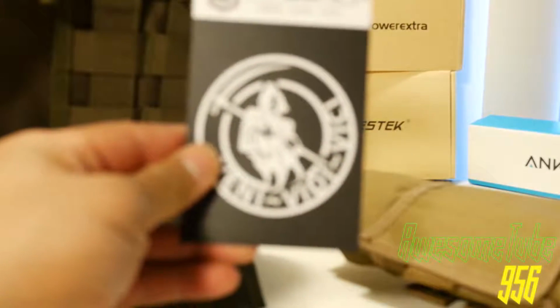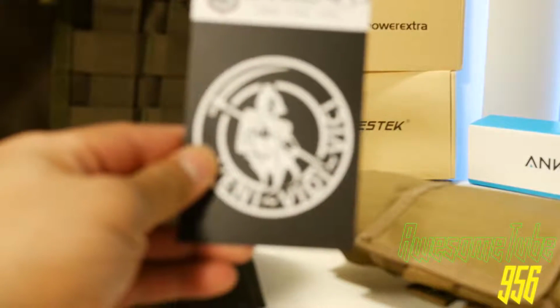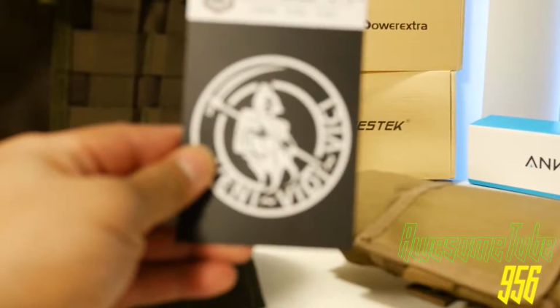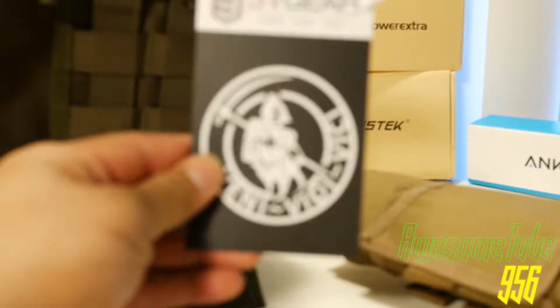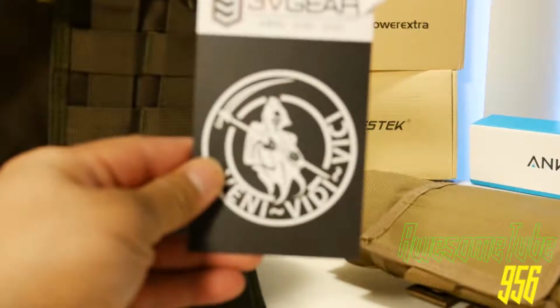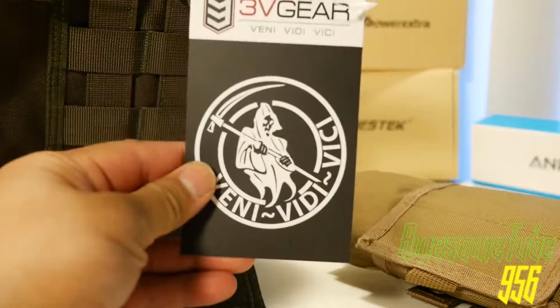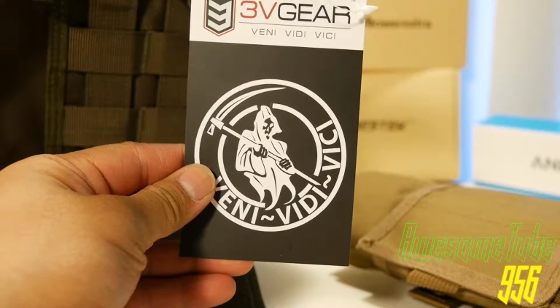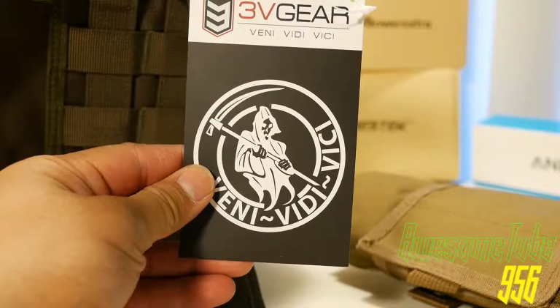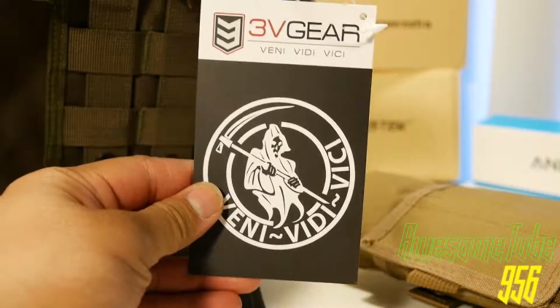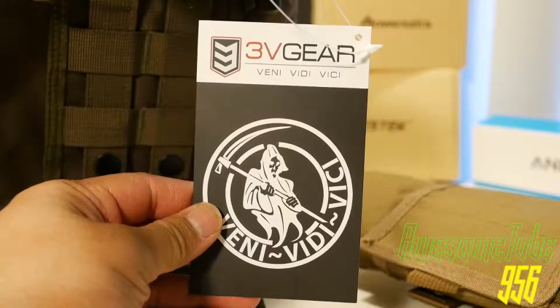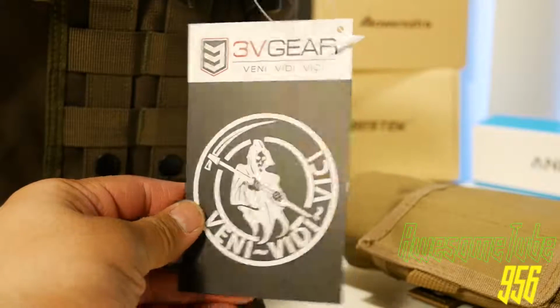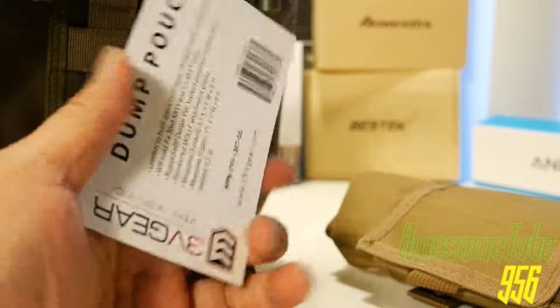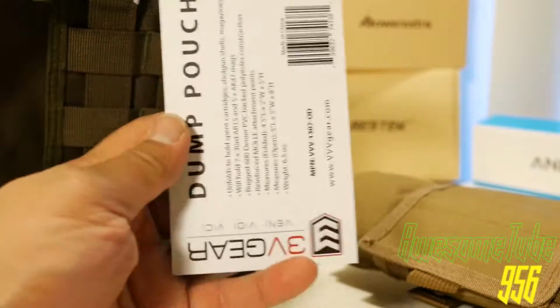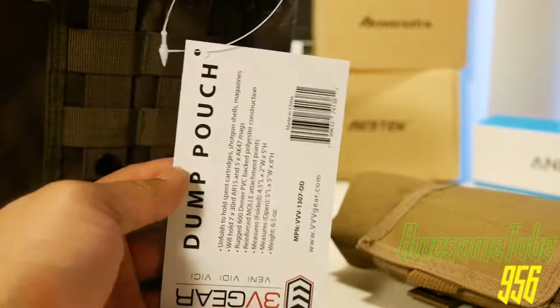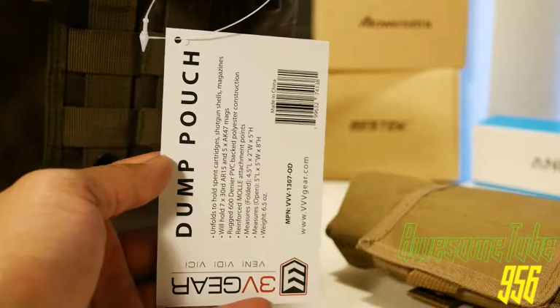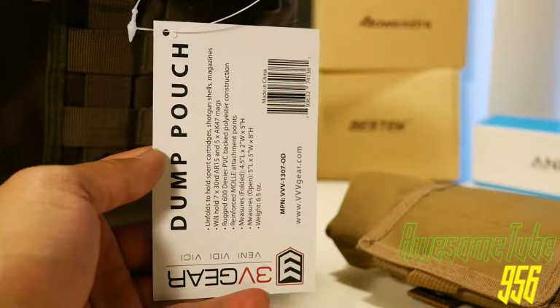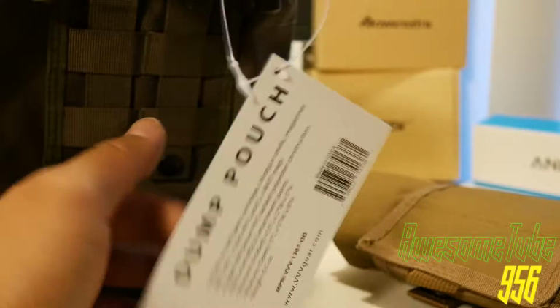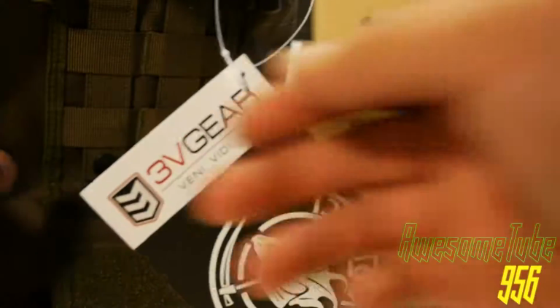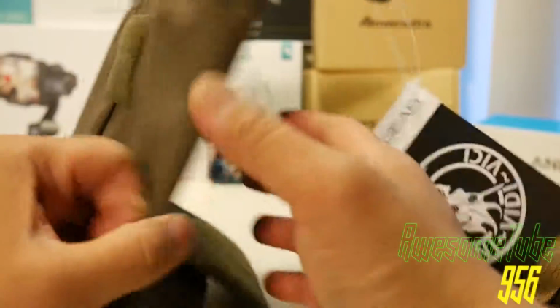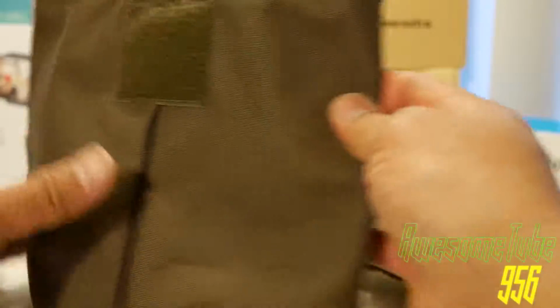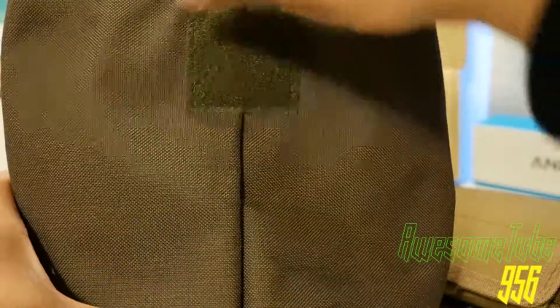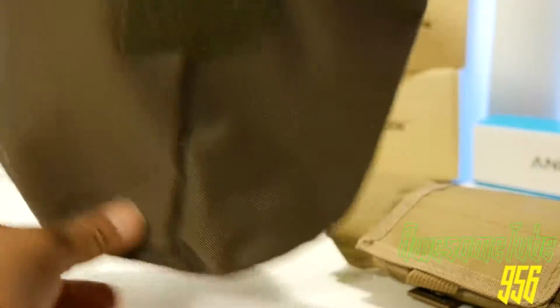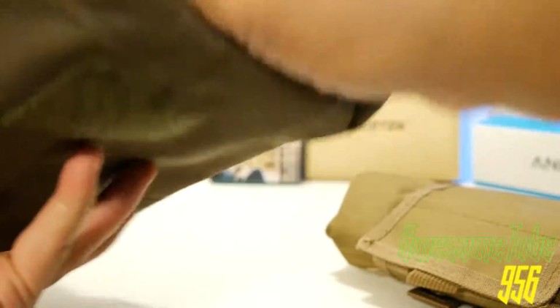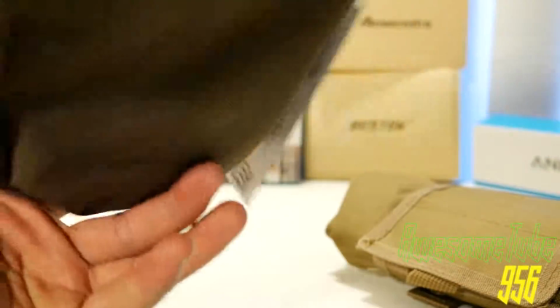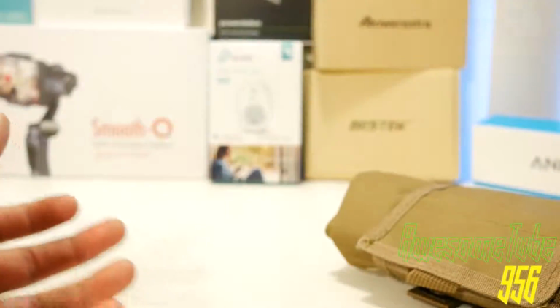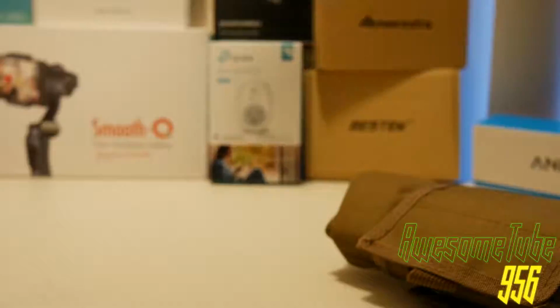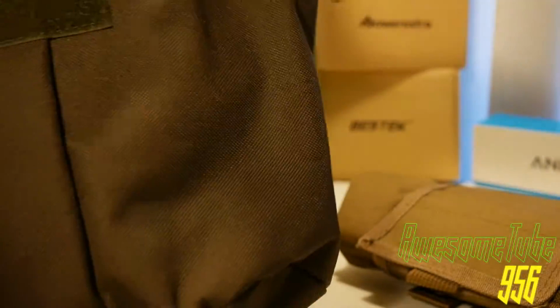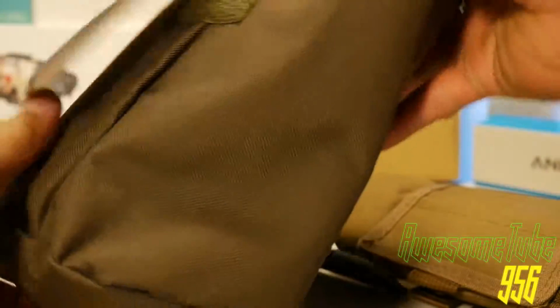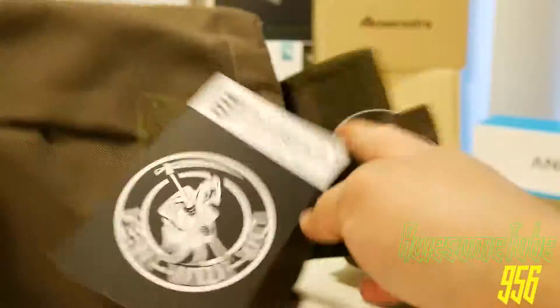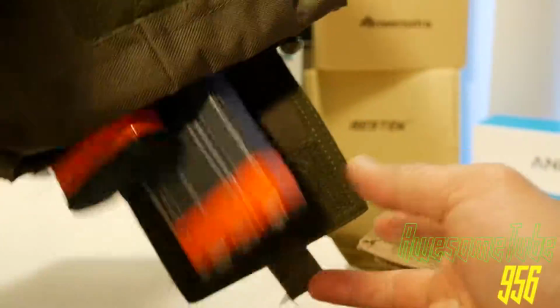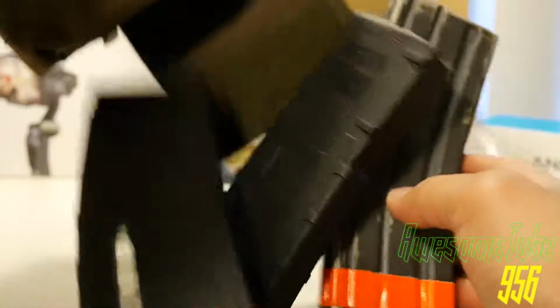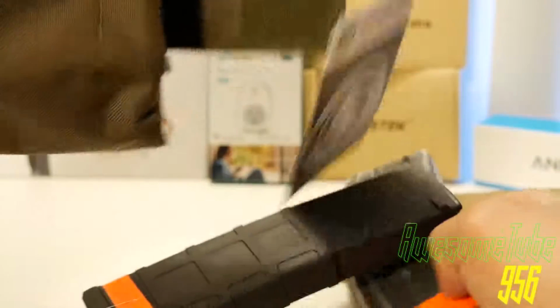Hello and welcome back to another product review. Today we will be reviewing the 3V Gear and the VISM folding dump pouch. Both are similar in design but are different in detail.